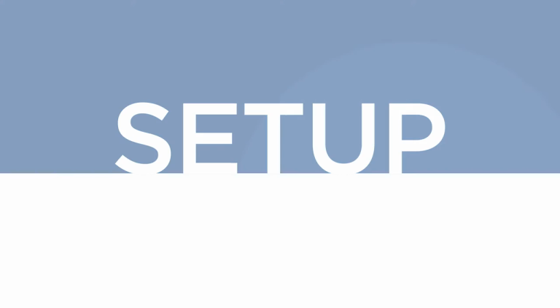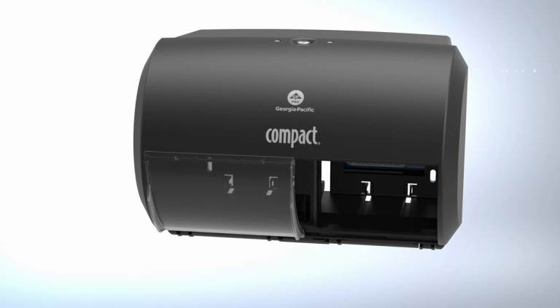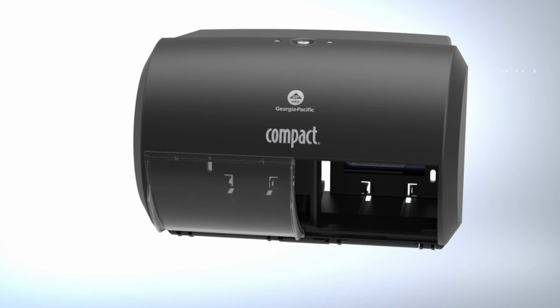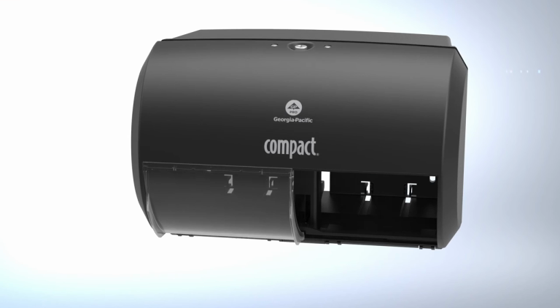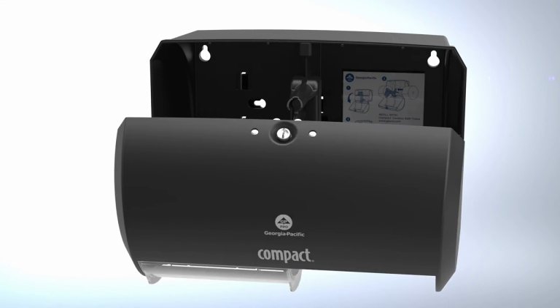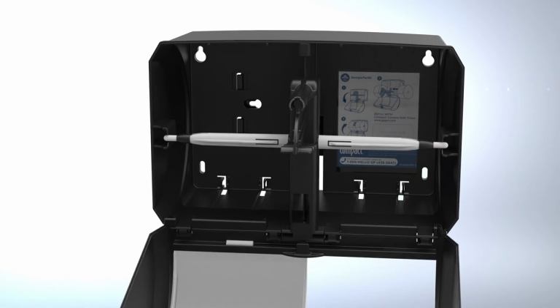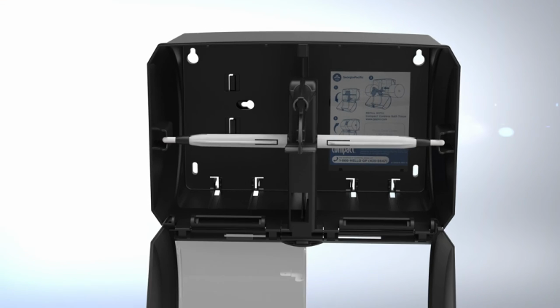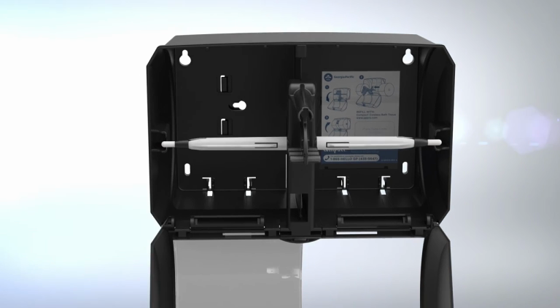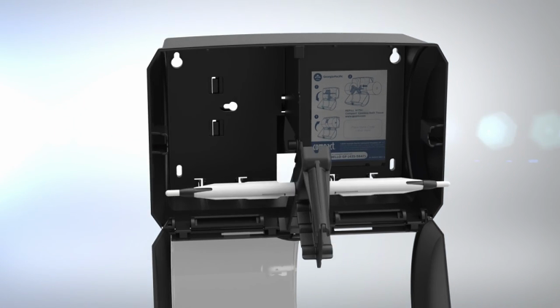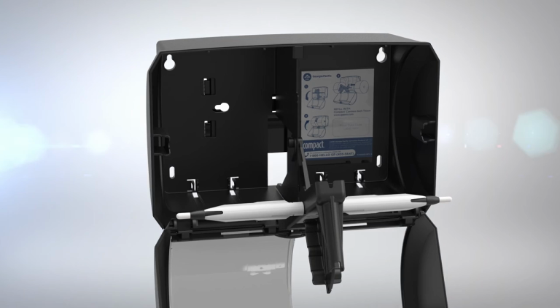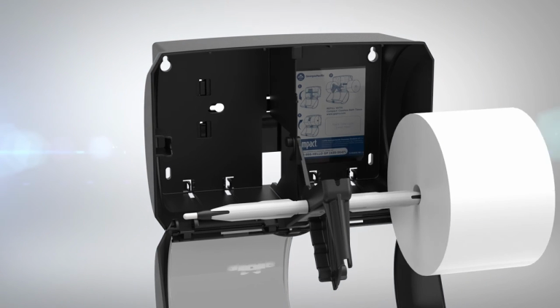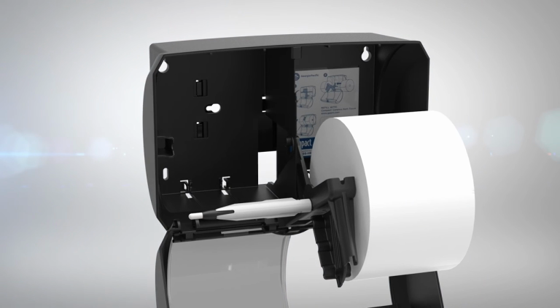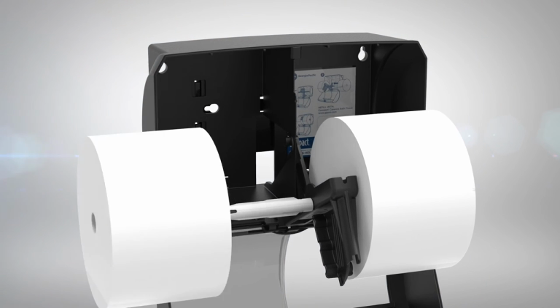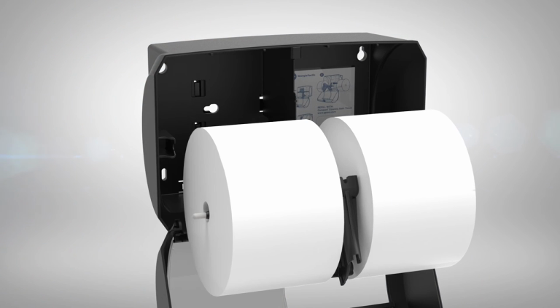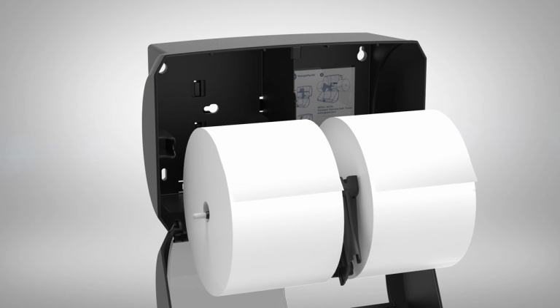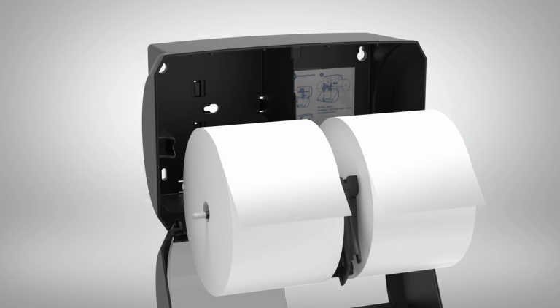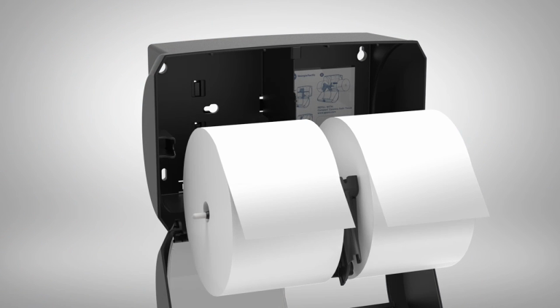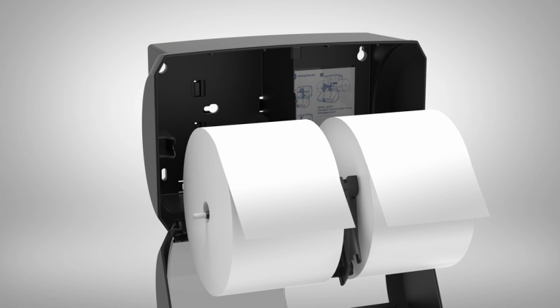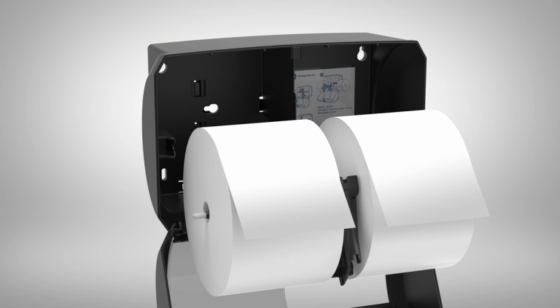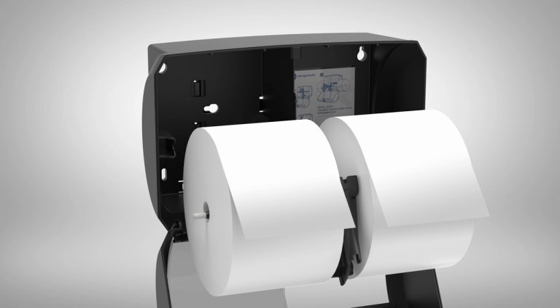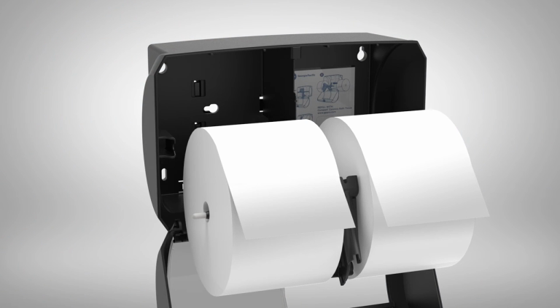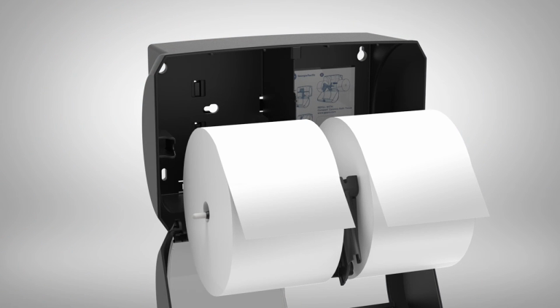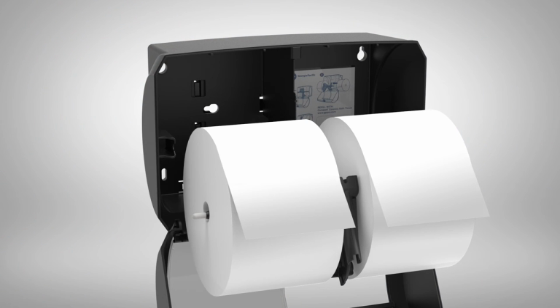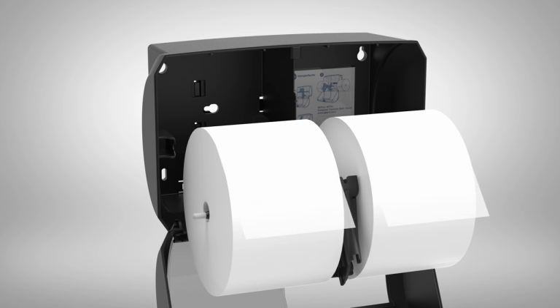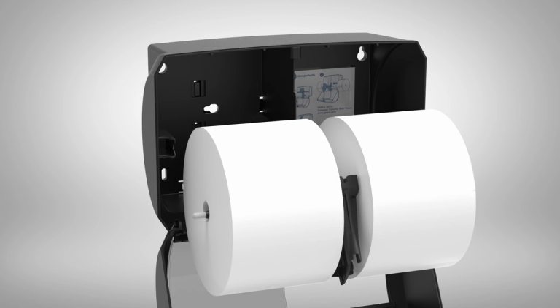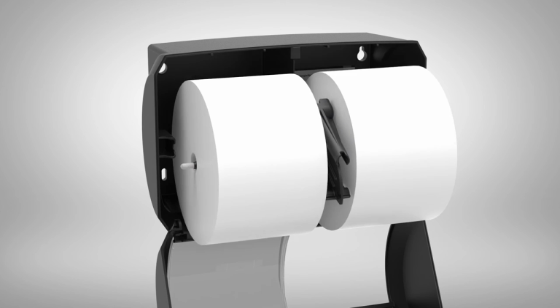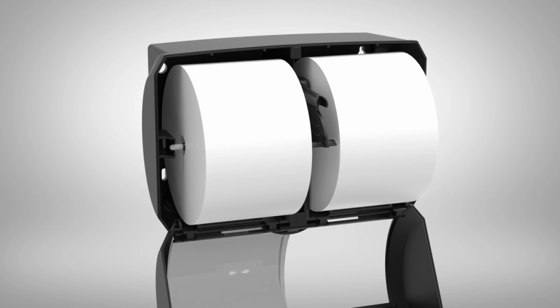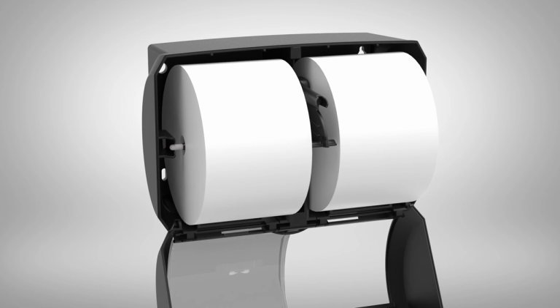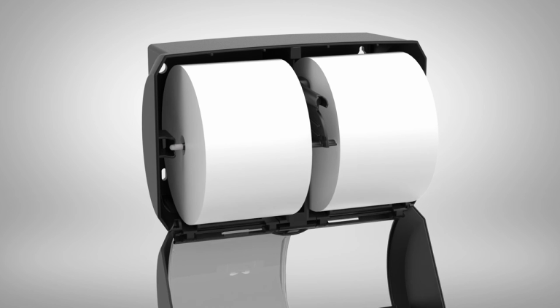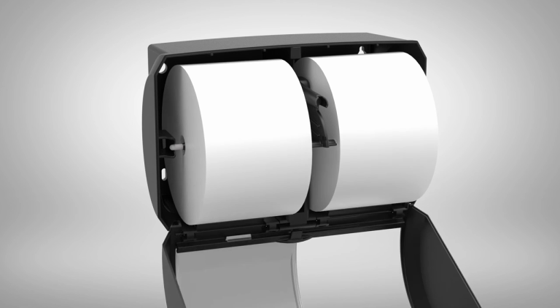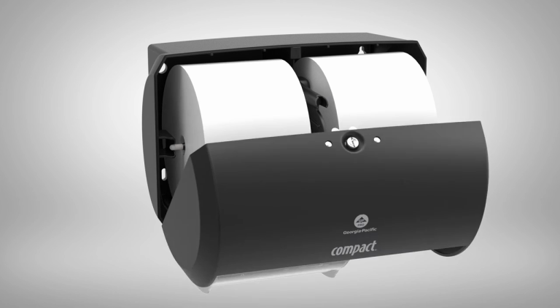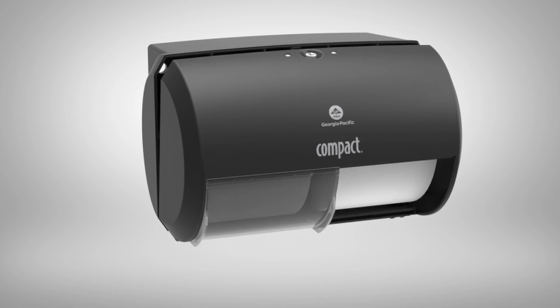To load tissue rolls, open the cover and move the spindle system downward. Place rolls onto the spindles so that tissue feeds over the top of the roll. Rotate the spindles and tissue rolls upward and close the cover.